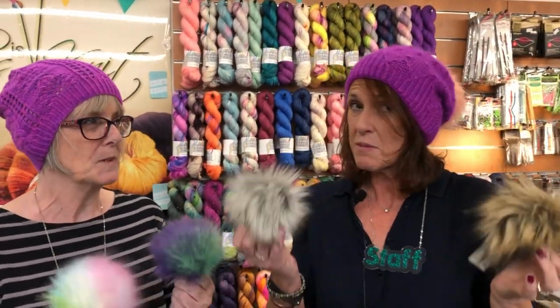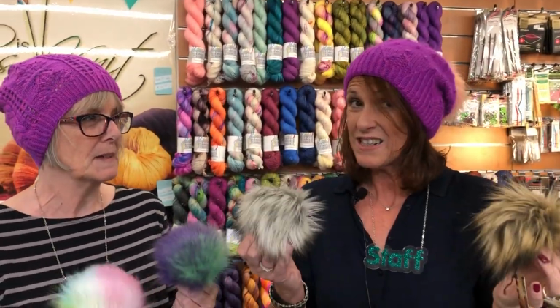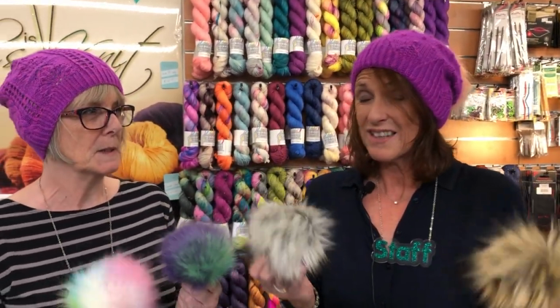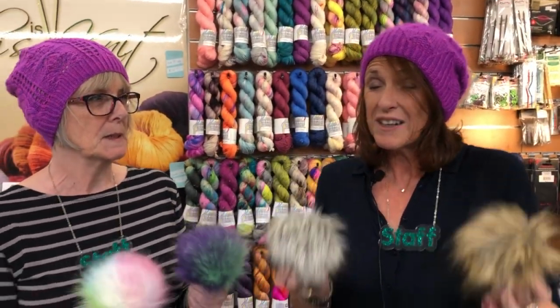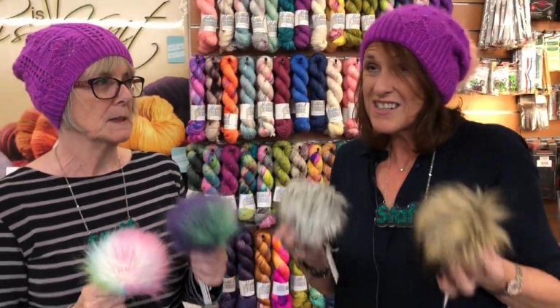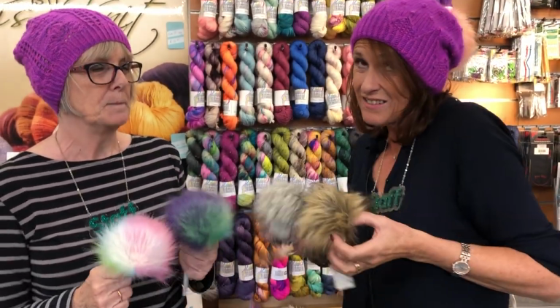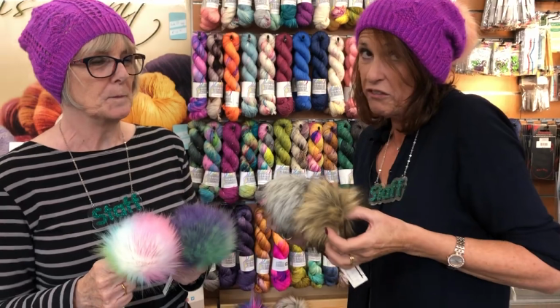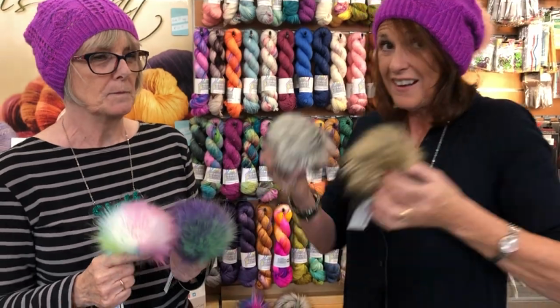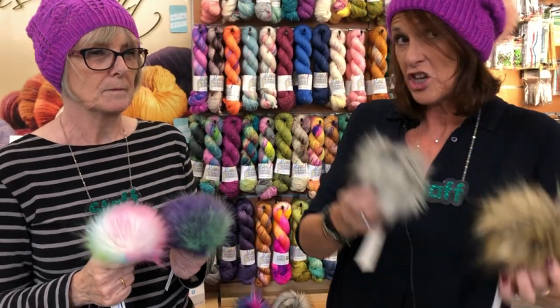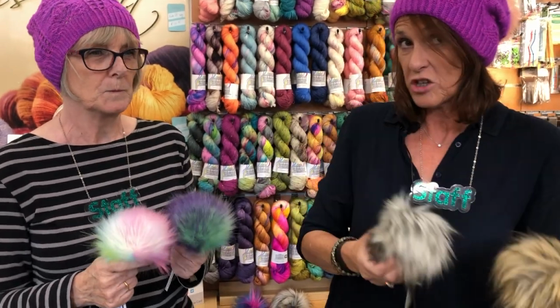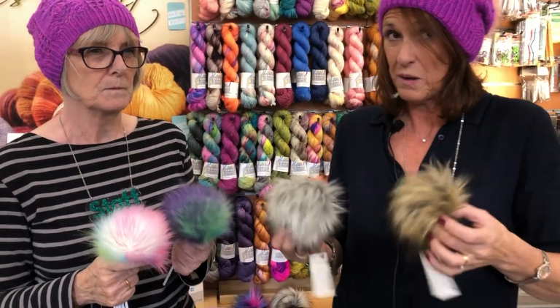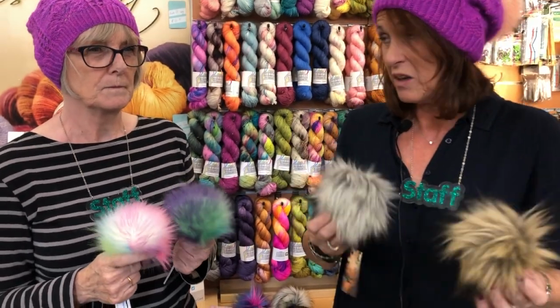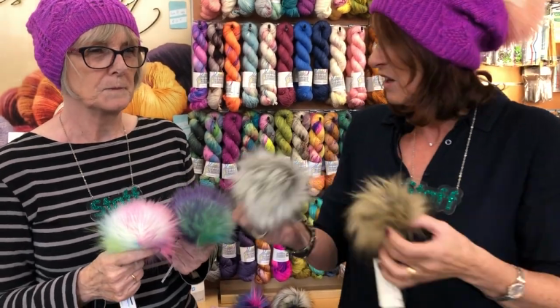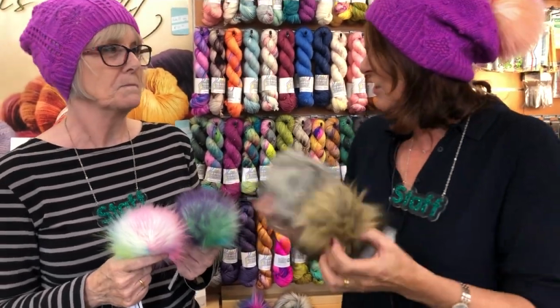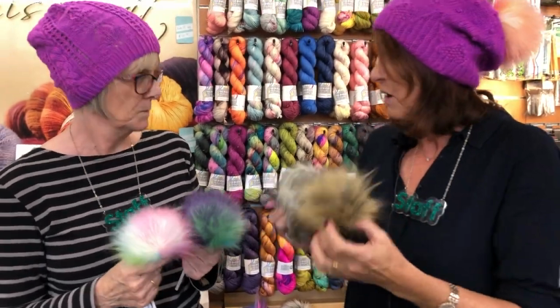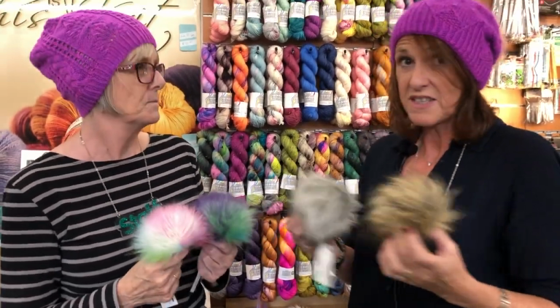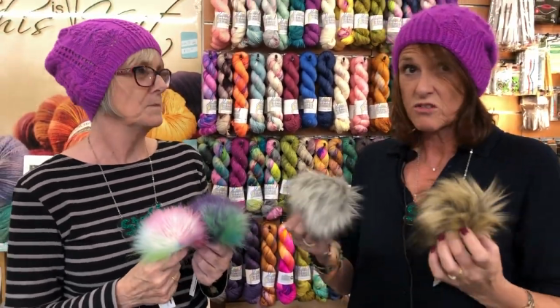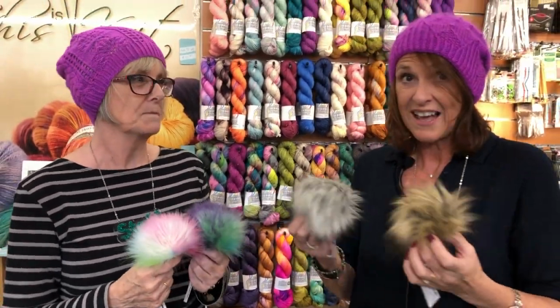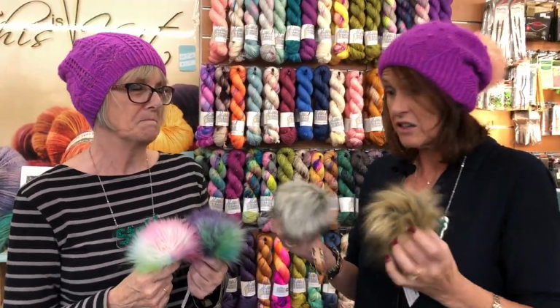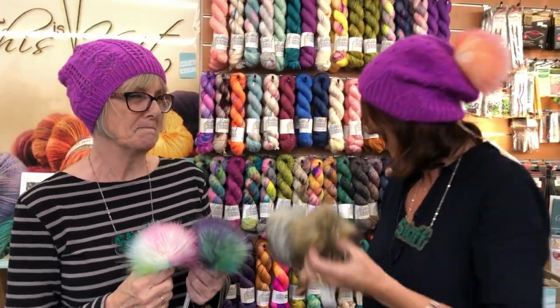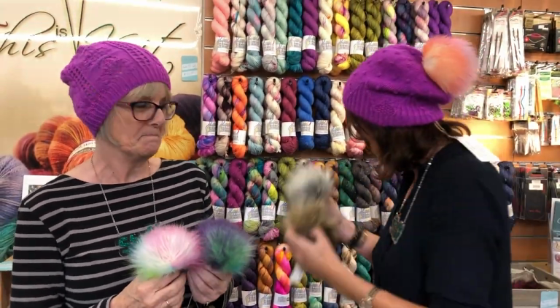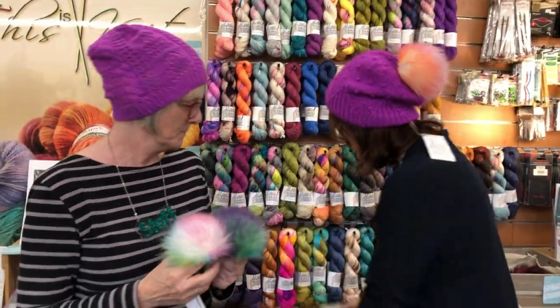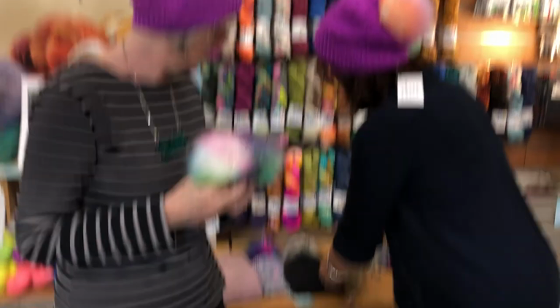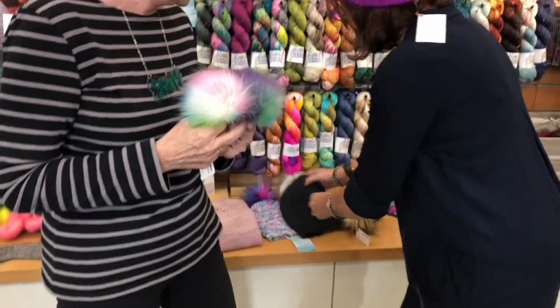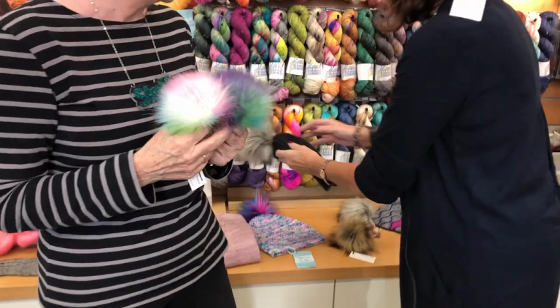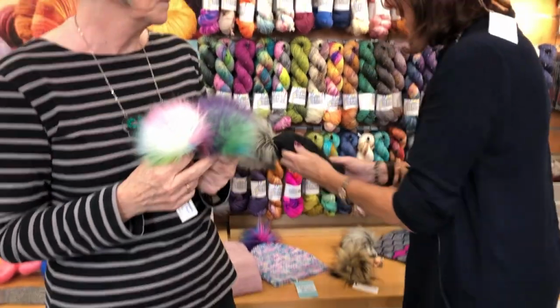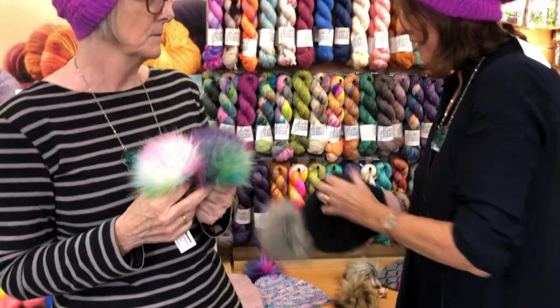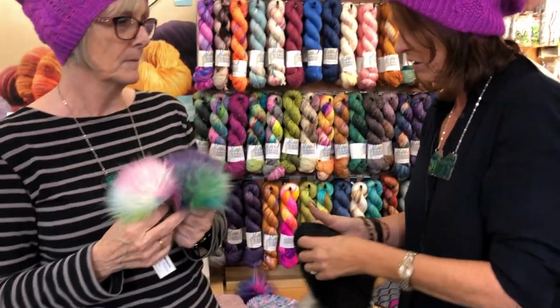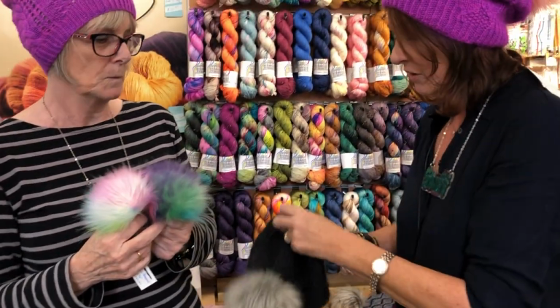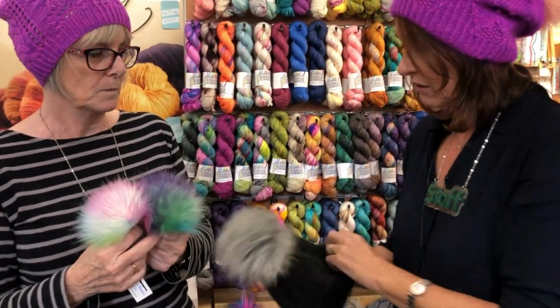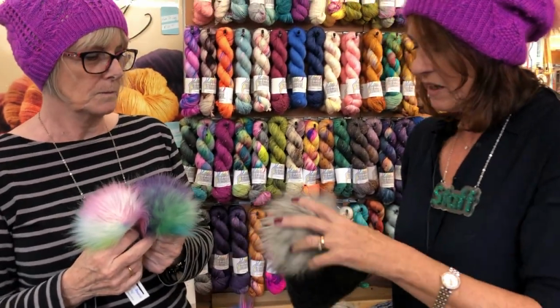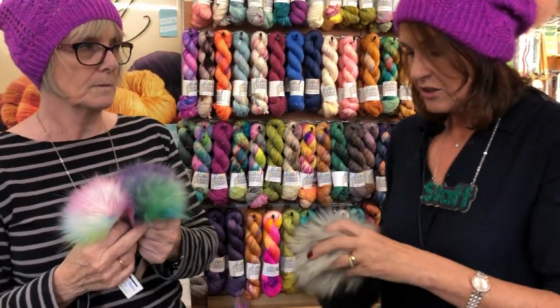We love these magnetic pom-poms because you can actually take them off and change them. You can have pom-poms that suit the hat you've got and change it on a daily basis.